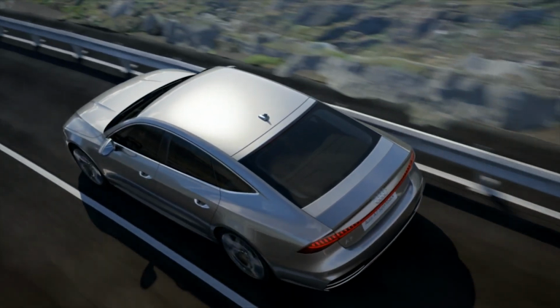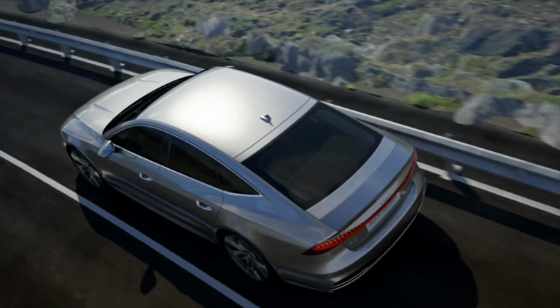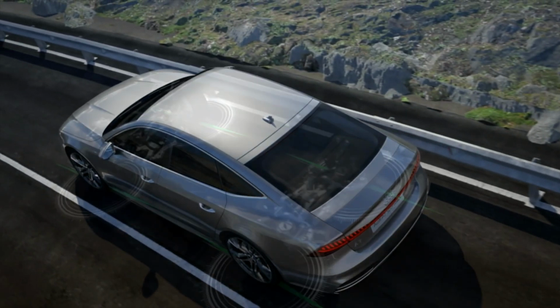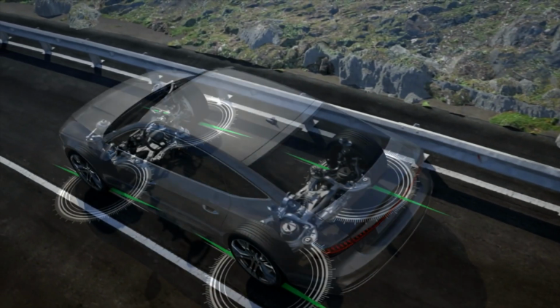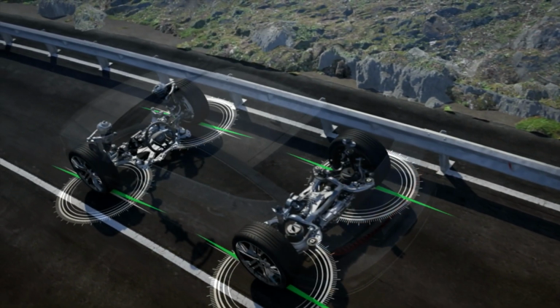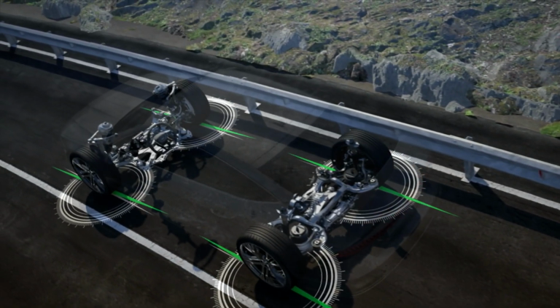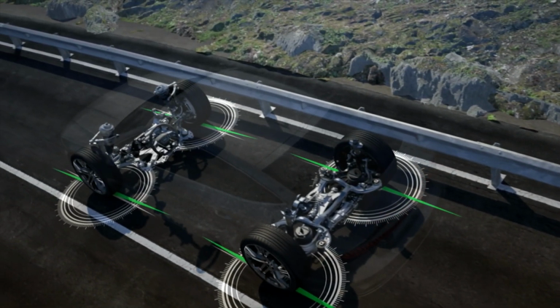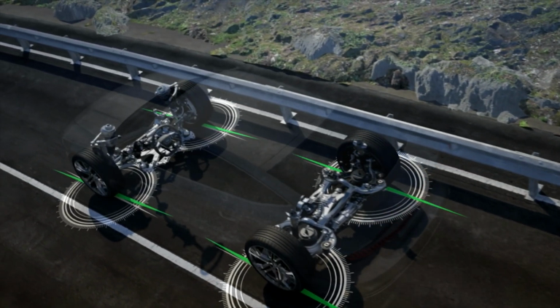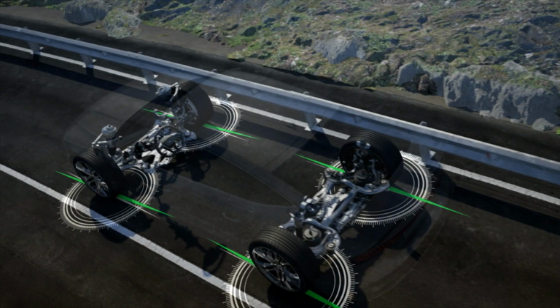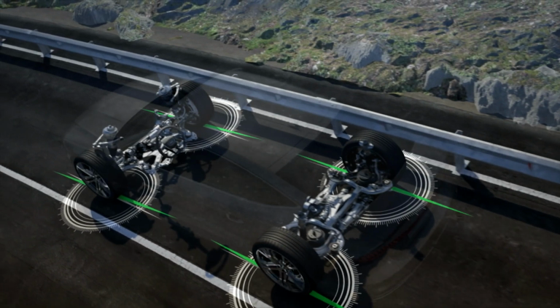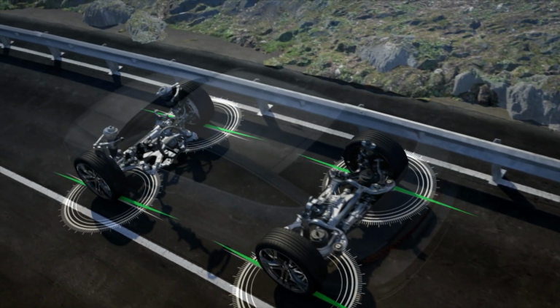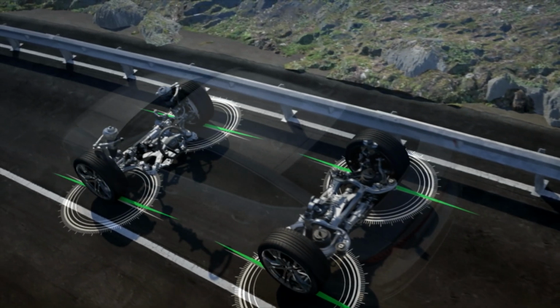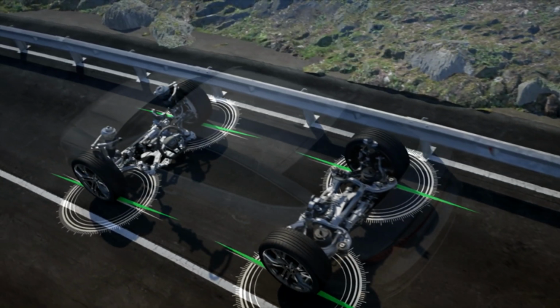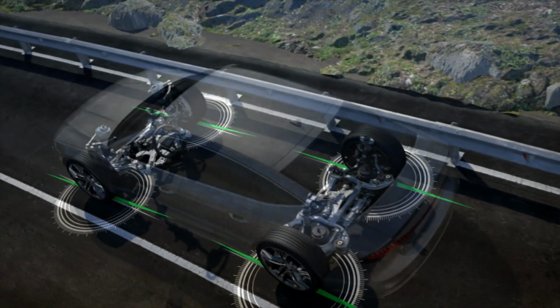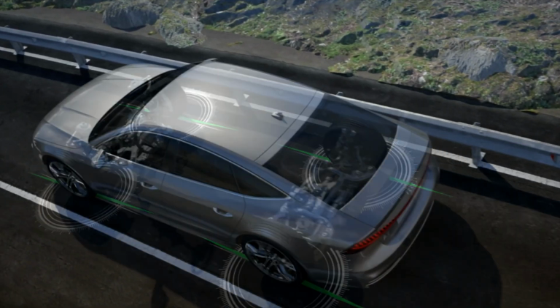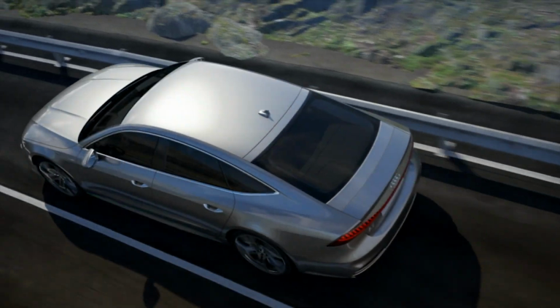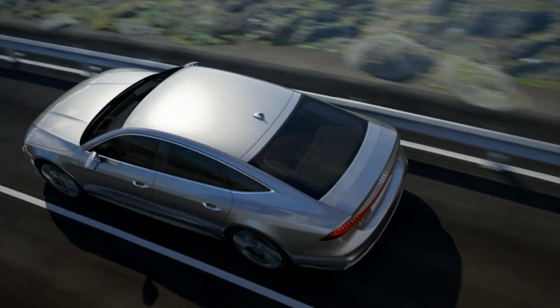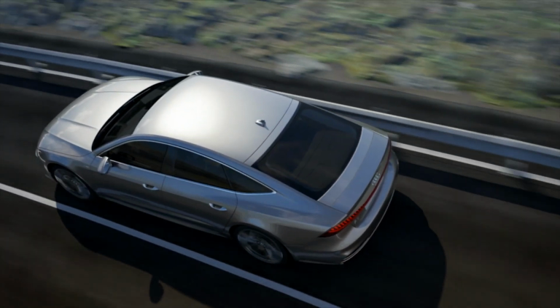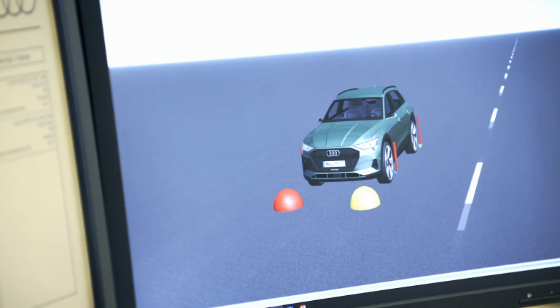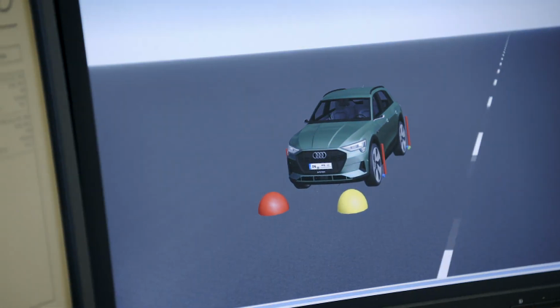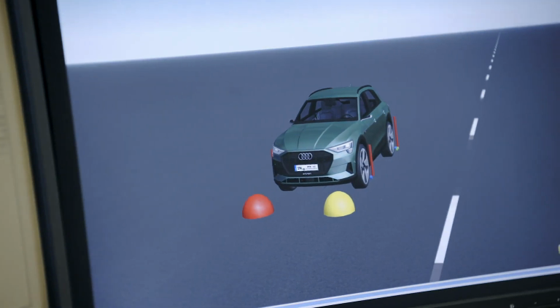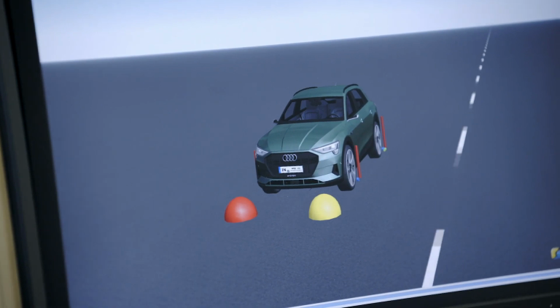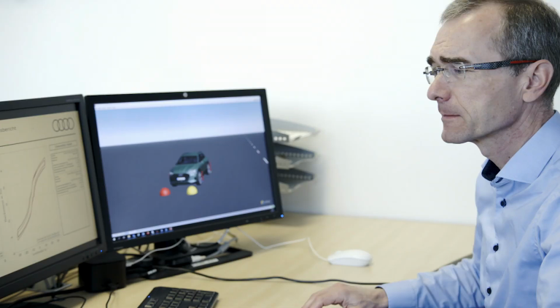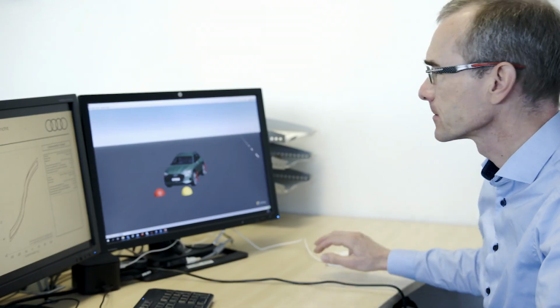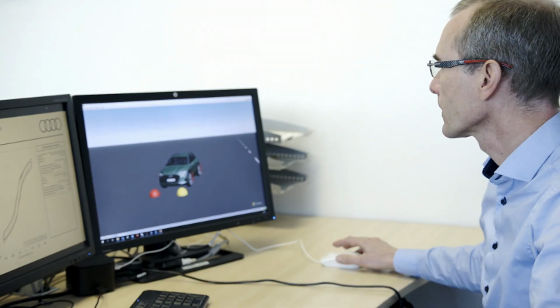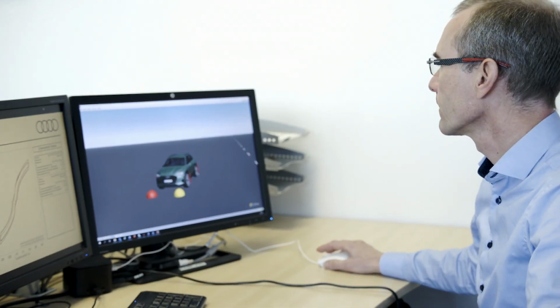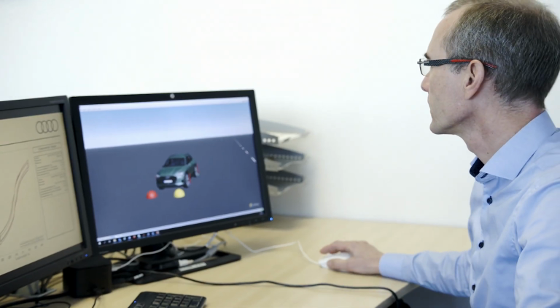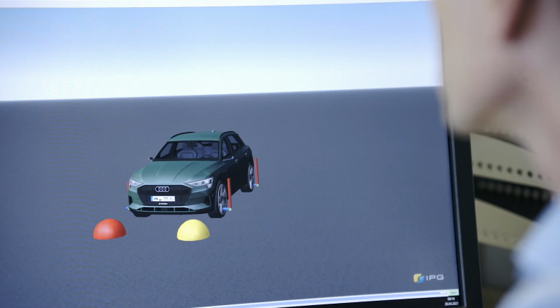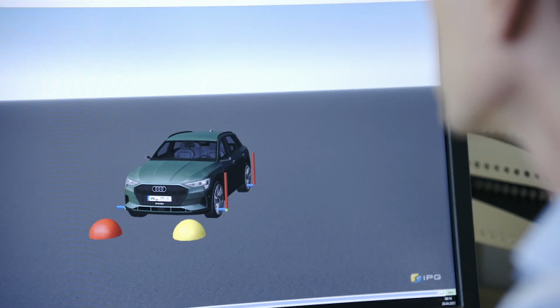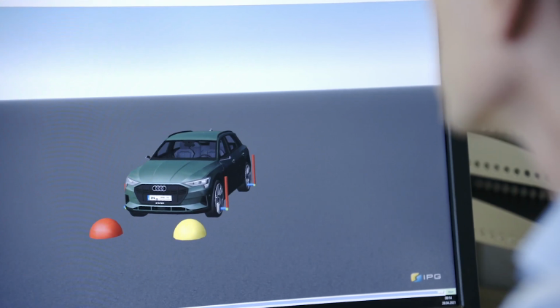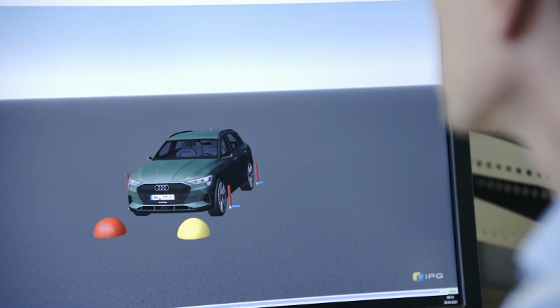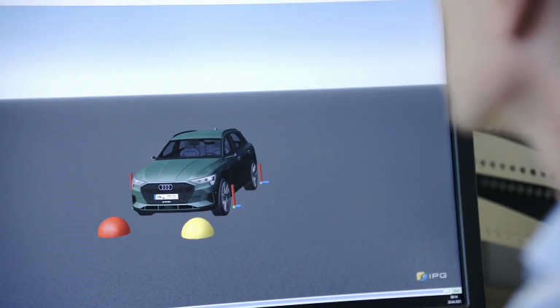Development doesn't start in the vehicle right away. First of all, we run simulations and carry out preliminary tuning. To start with, we look at the basic behavior — how the vehicle is responding, how the rear axle is responding.